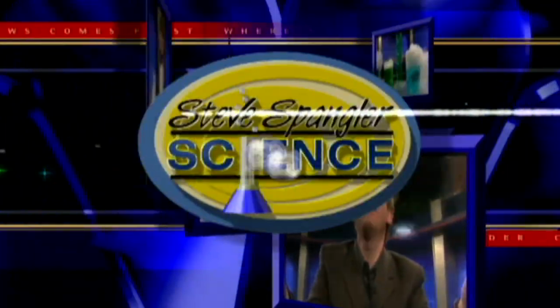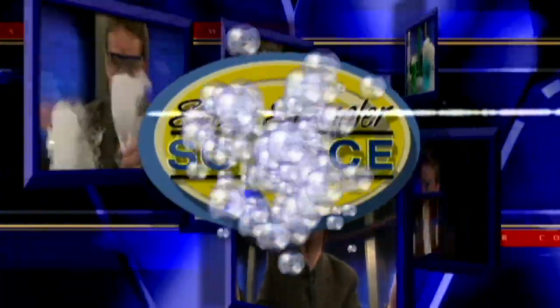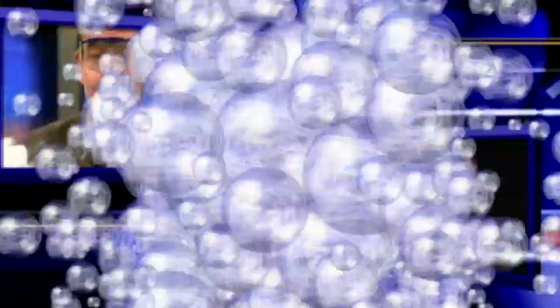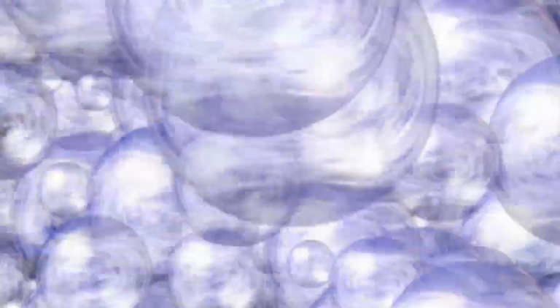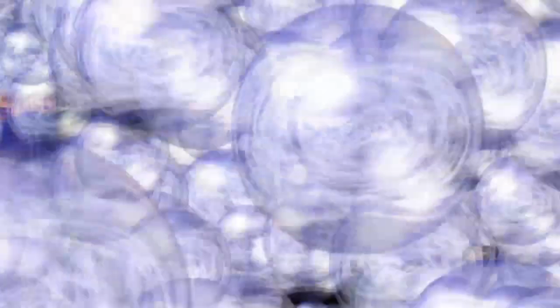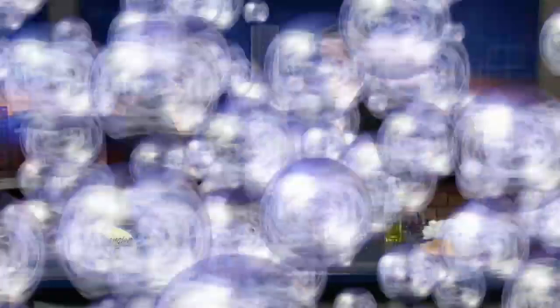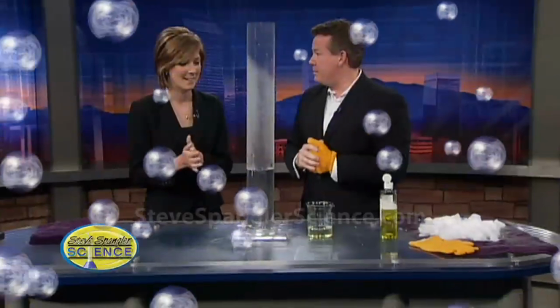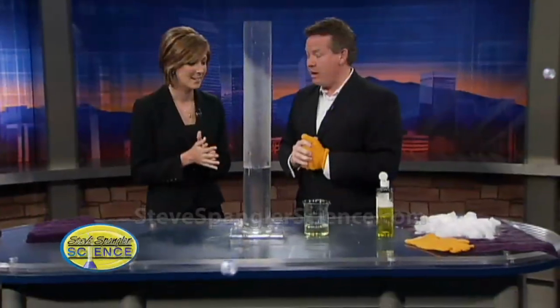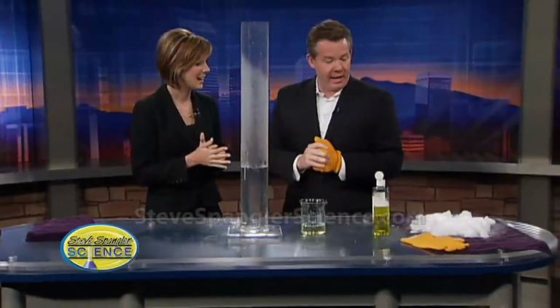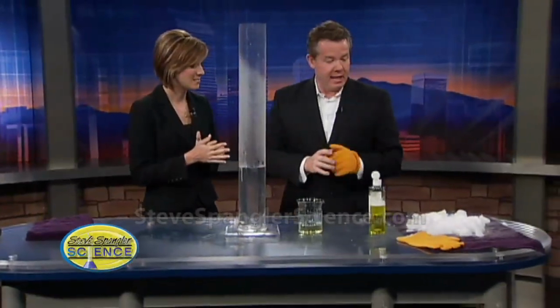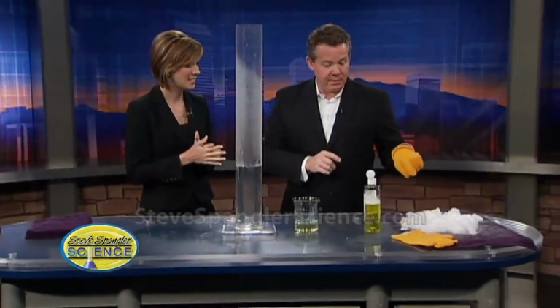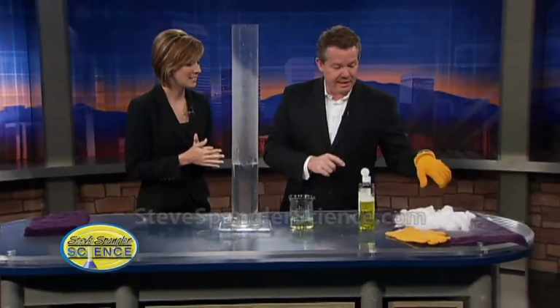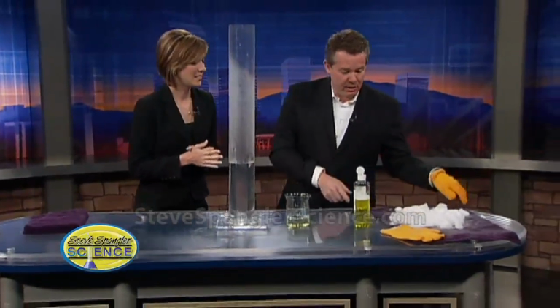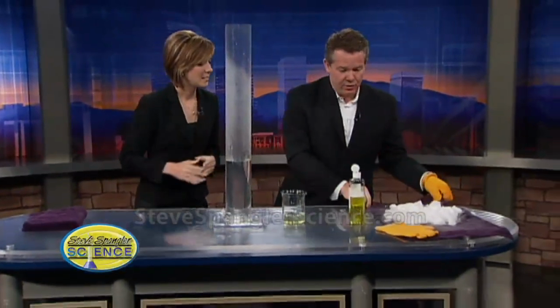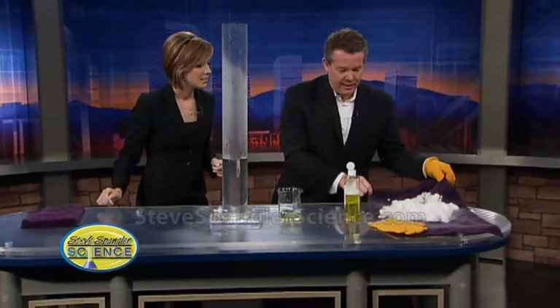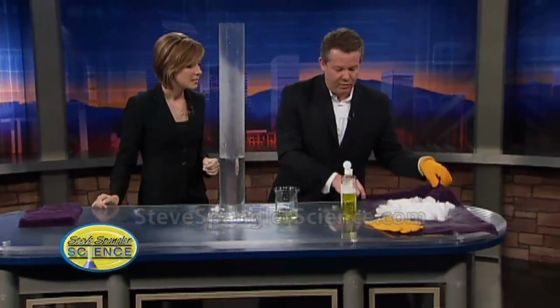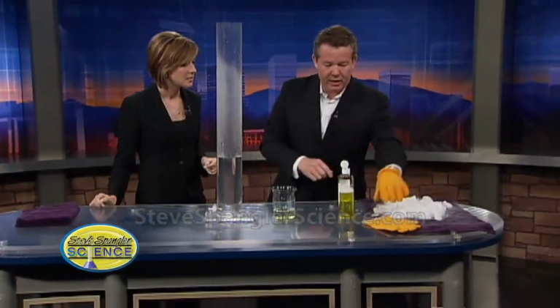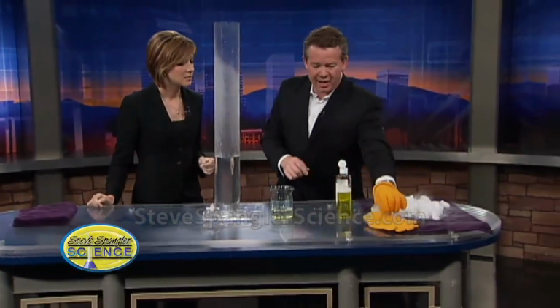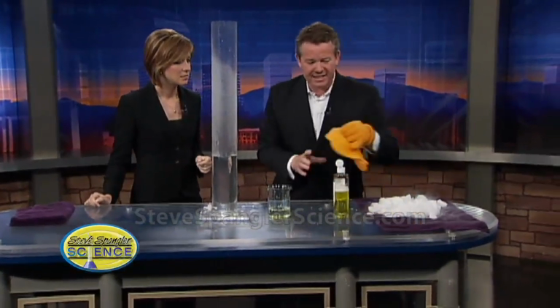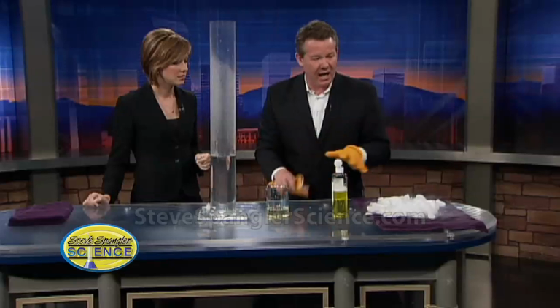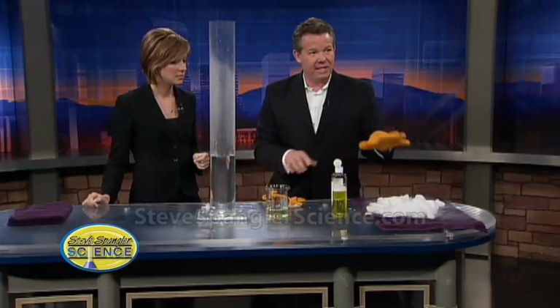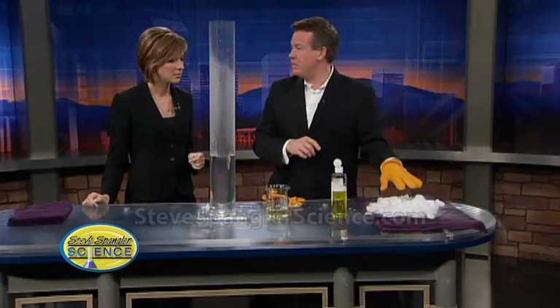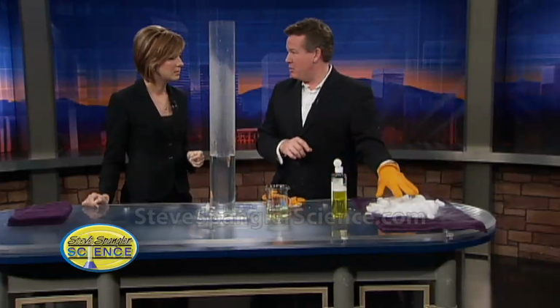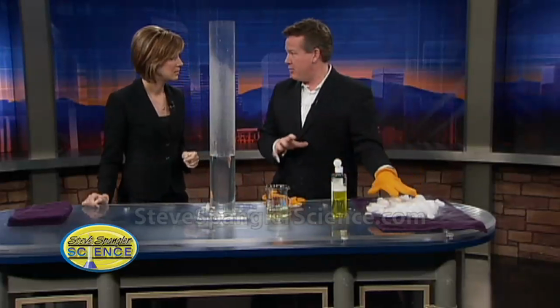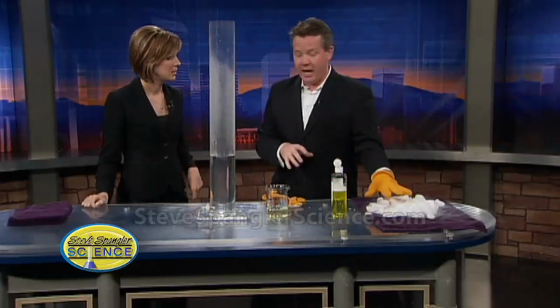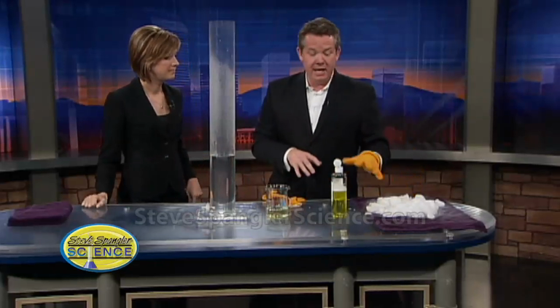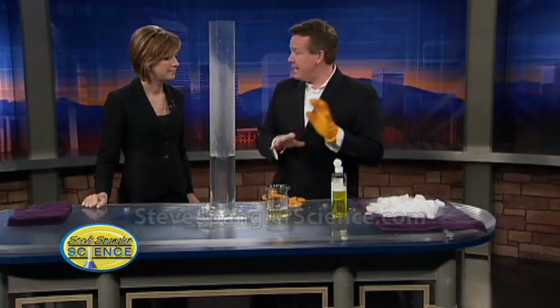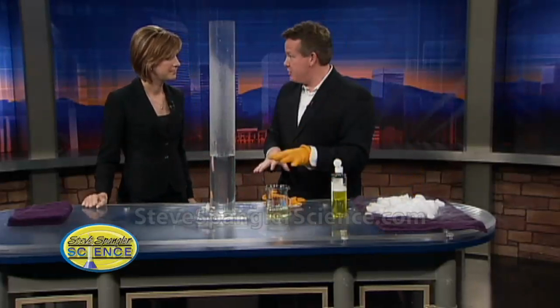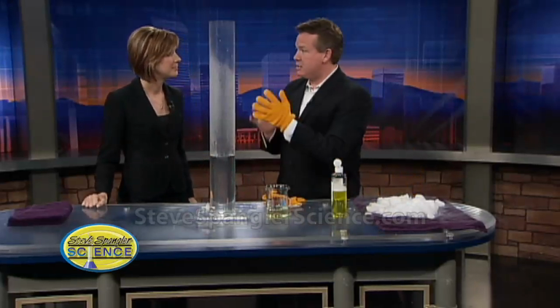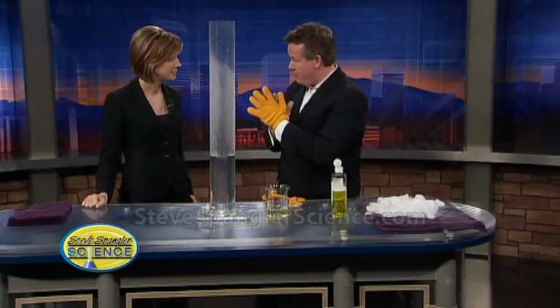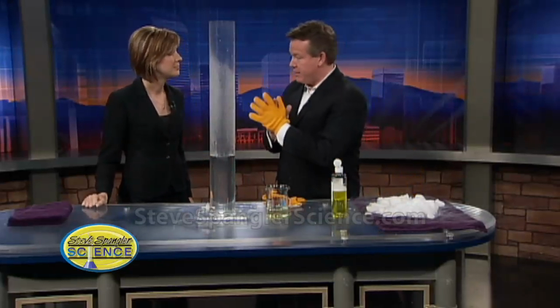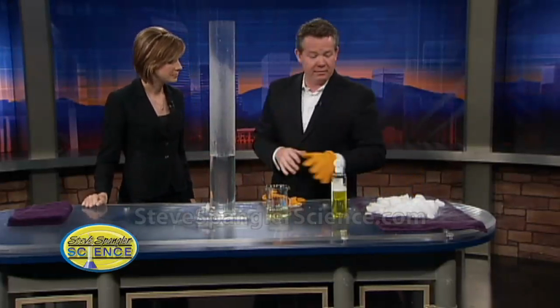Alright, it's time for dry ice. What would Halloween be without dry ice? A couple of safety tips. Here's our dry ice sitting over here. Dry ice is 110 degrees below zero Fahrenheit. You can't touch it, so you always have to have your gloves.